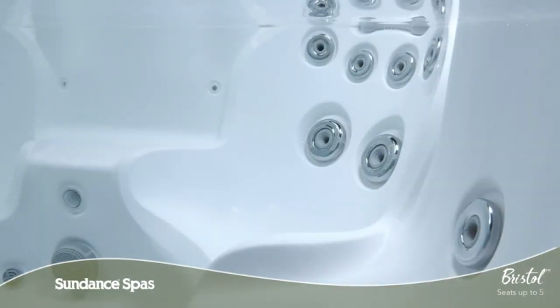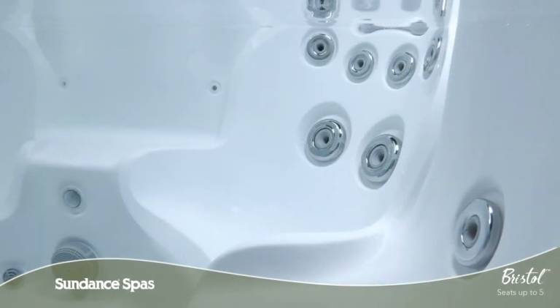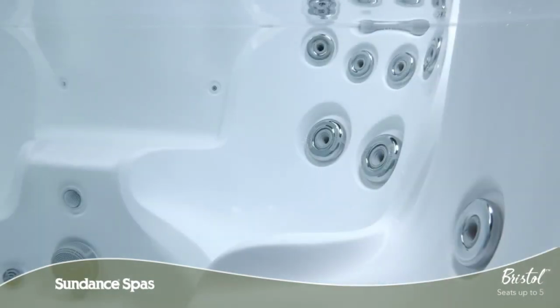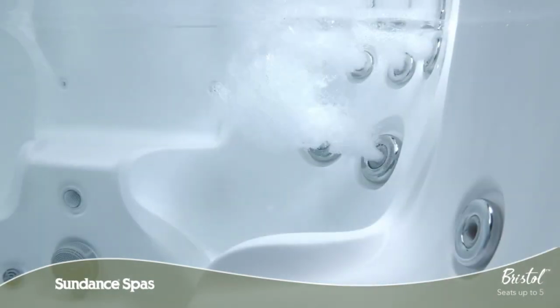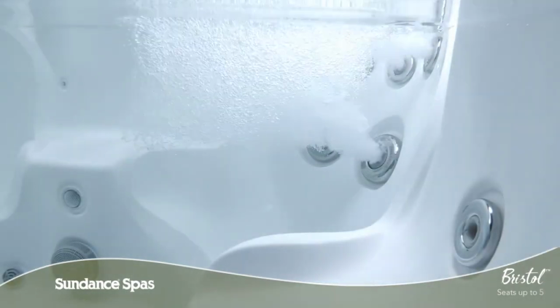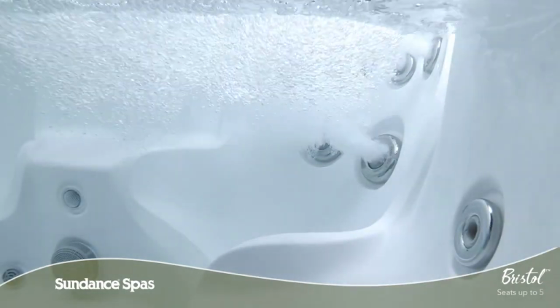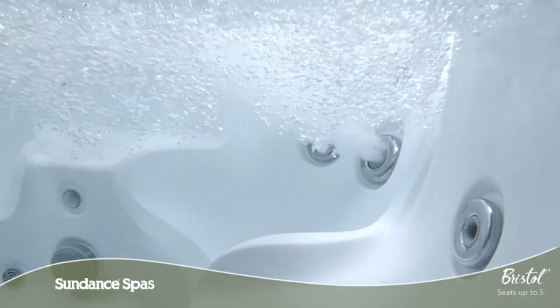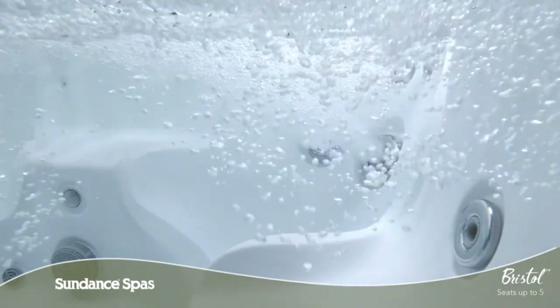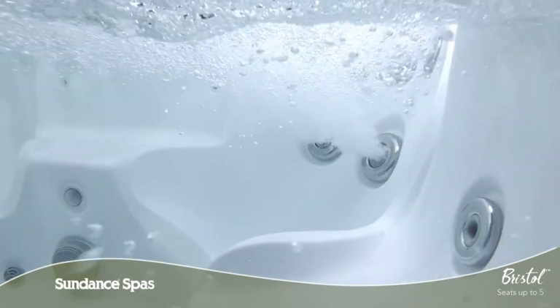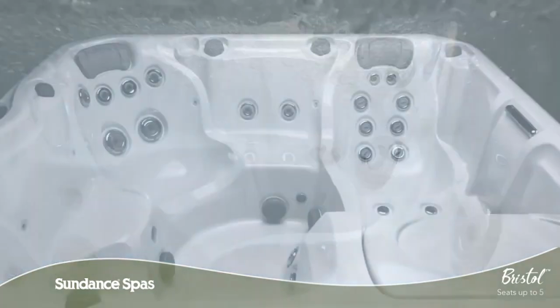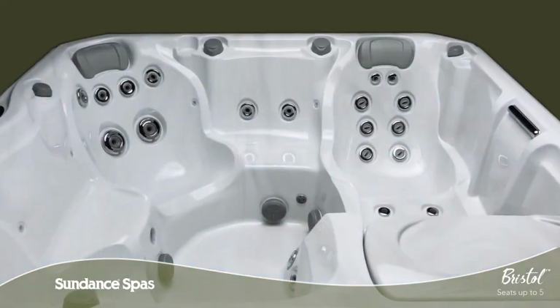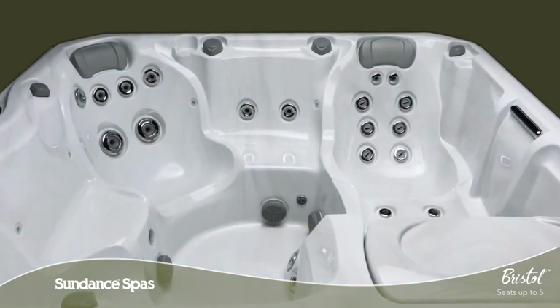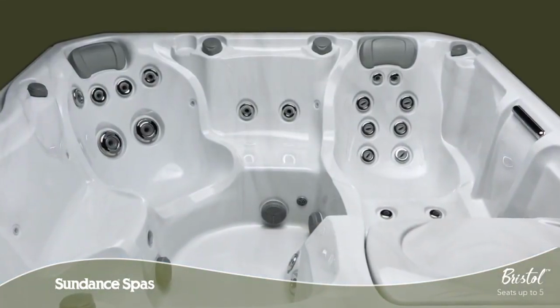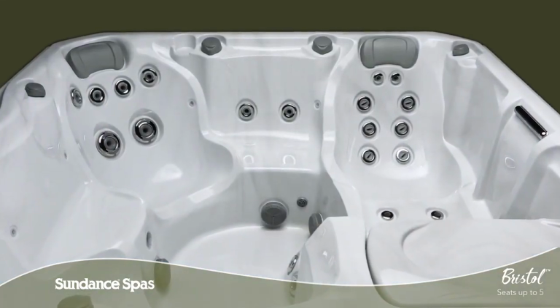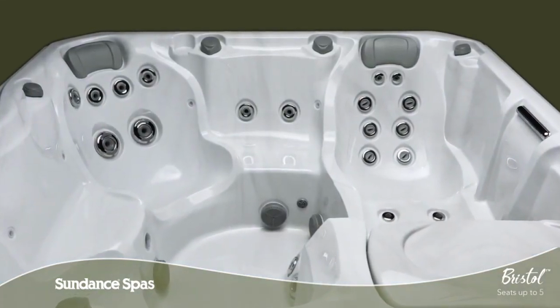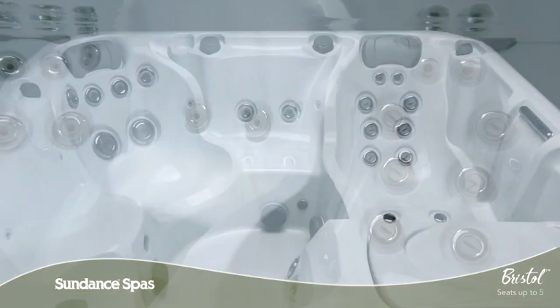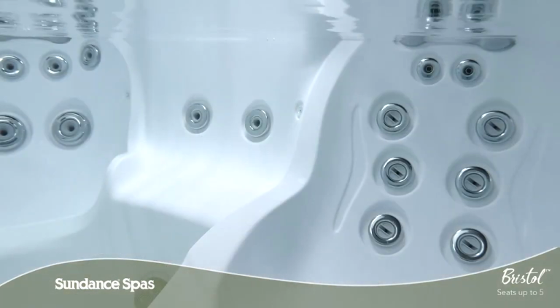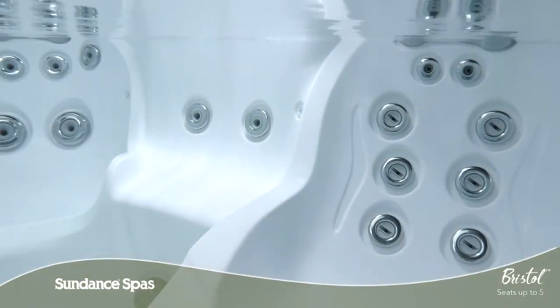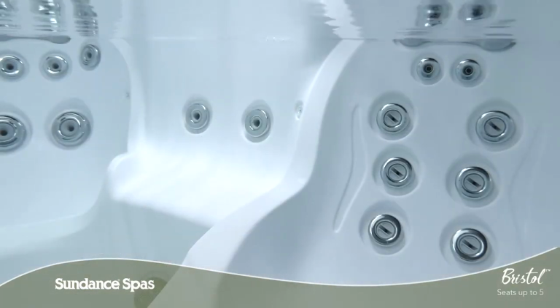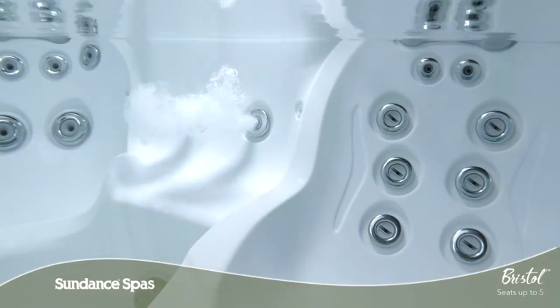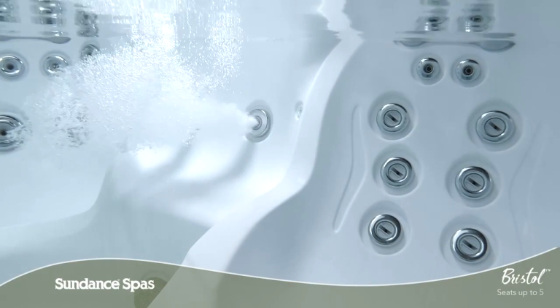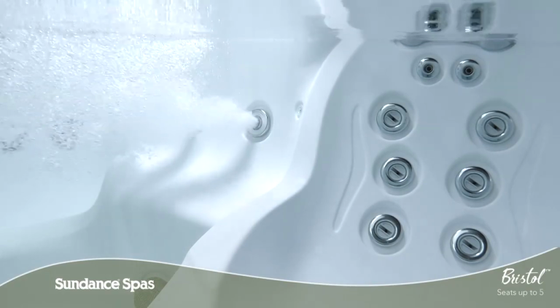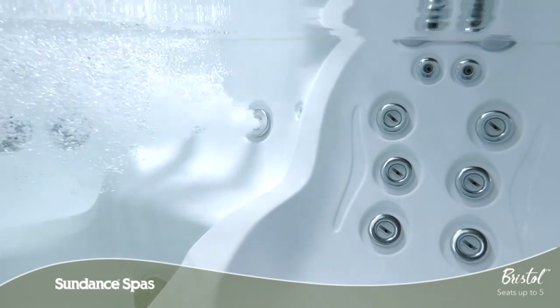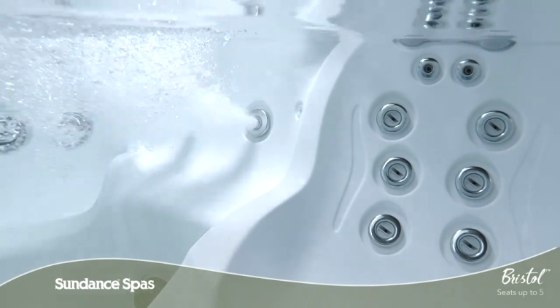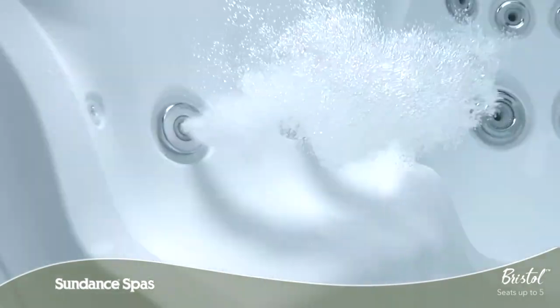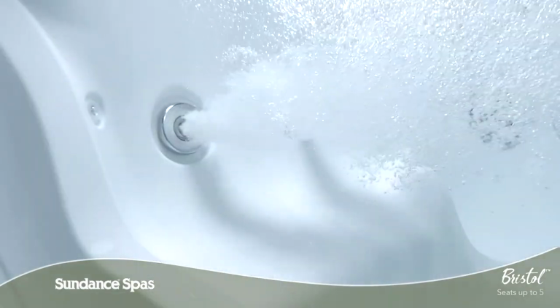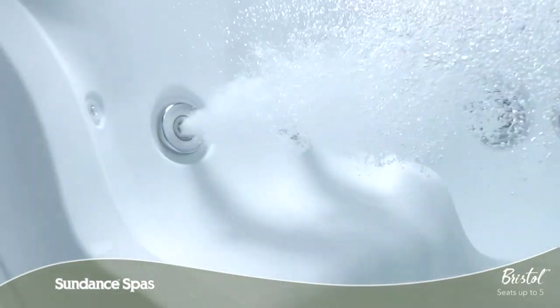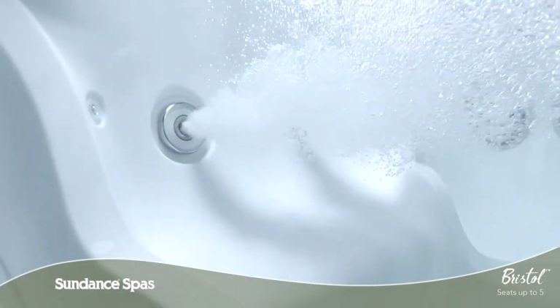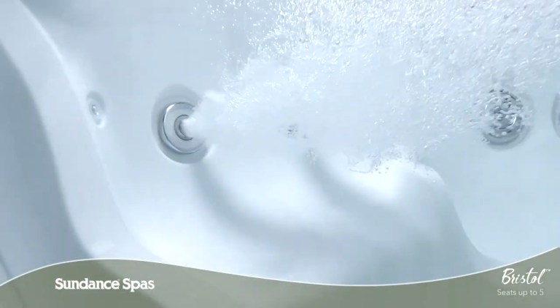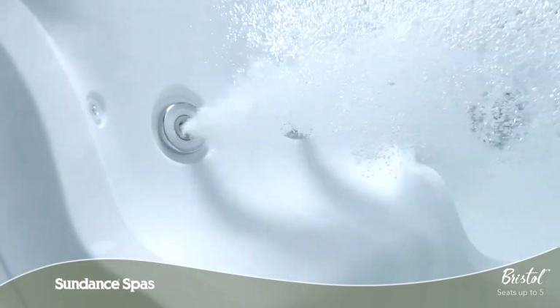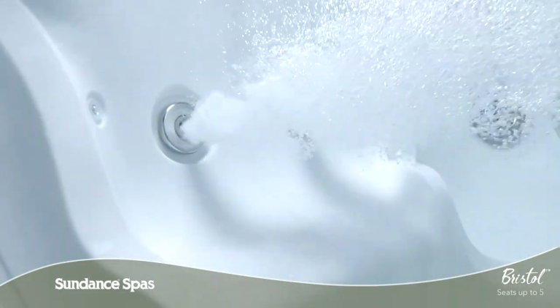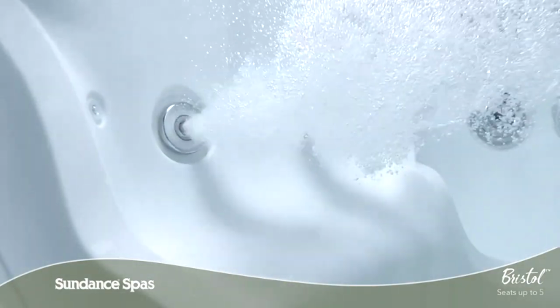The blend of deep tissue and pressure point swirling jets can be adjusted at your shoulders and back. In an elevated seat, you can enjoy a lower back massage while sitting partially submerged in the water, perfect for younger soakers or for taking a break from the heat.